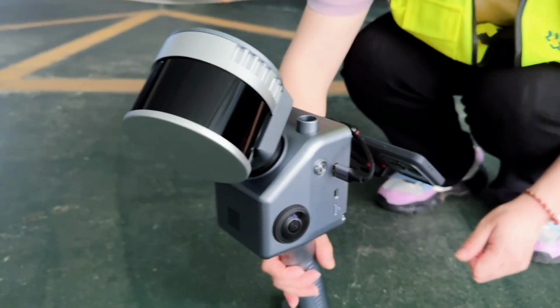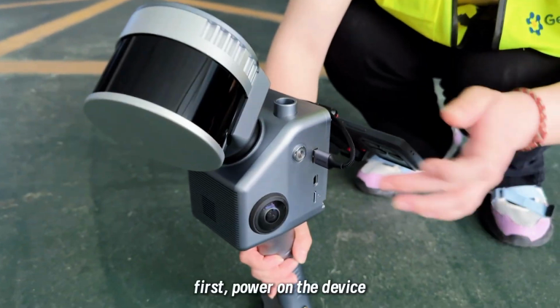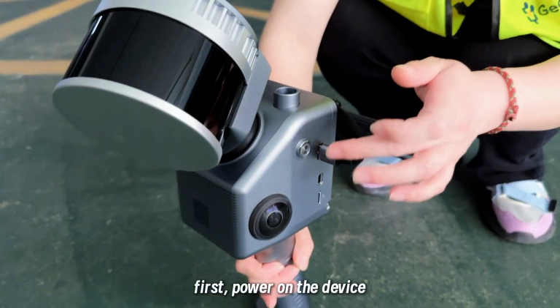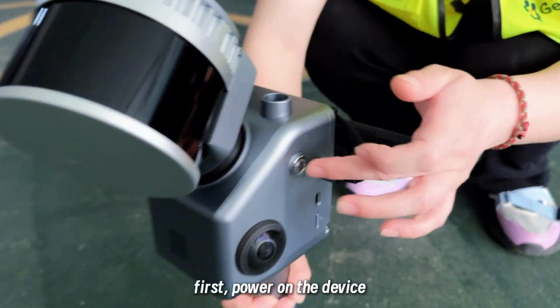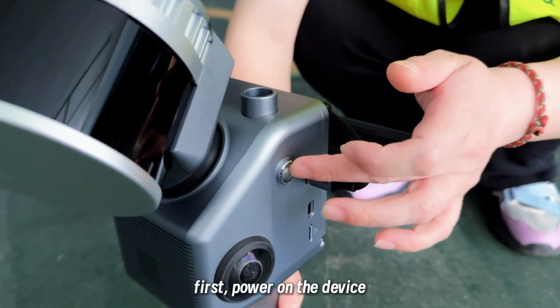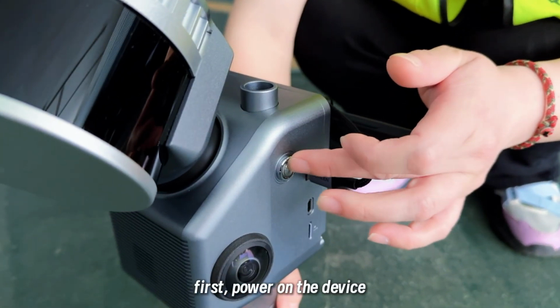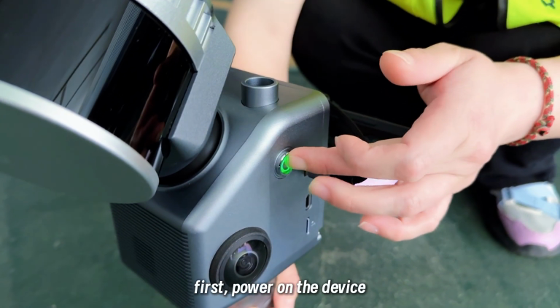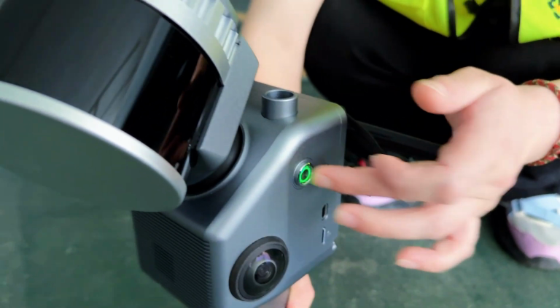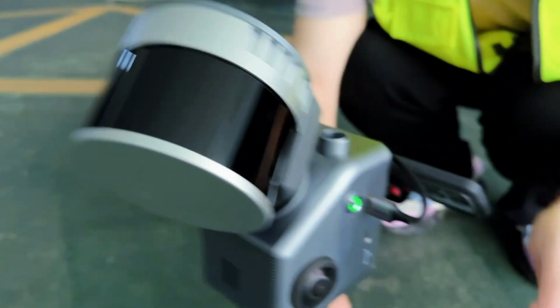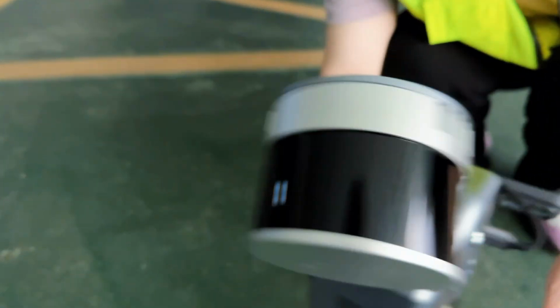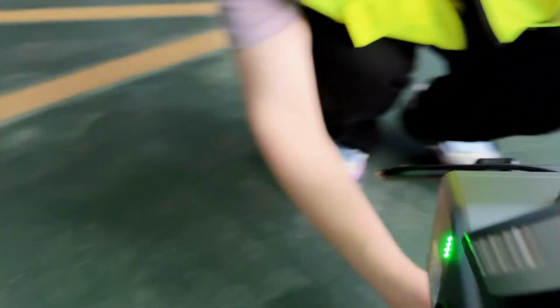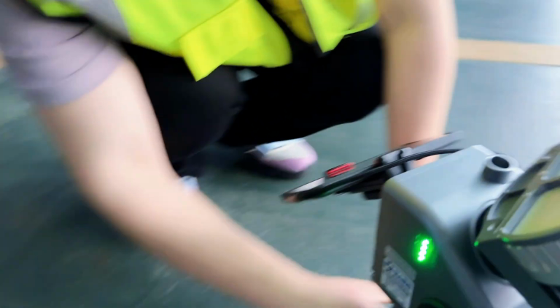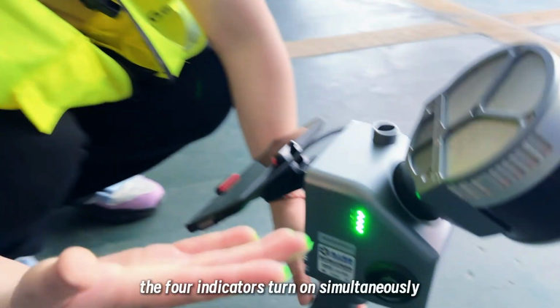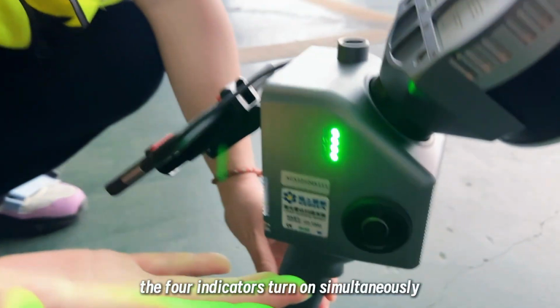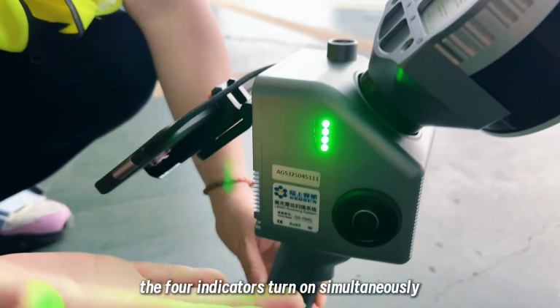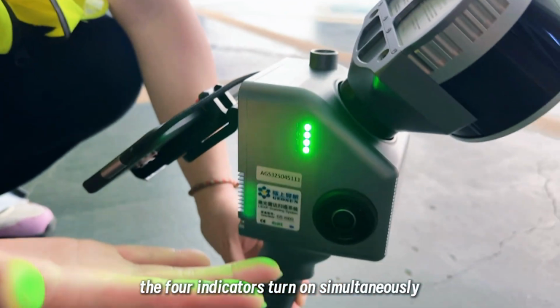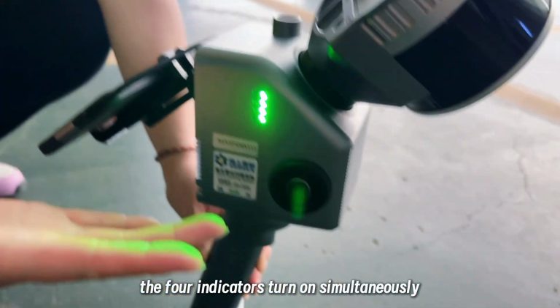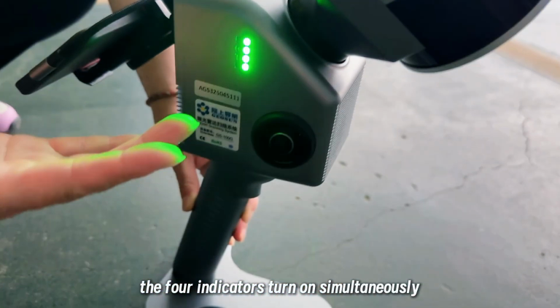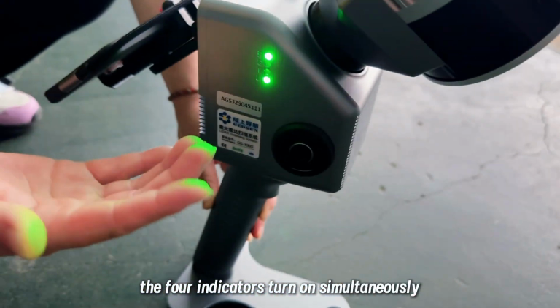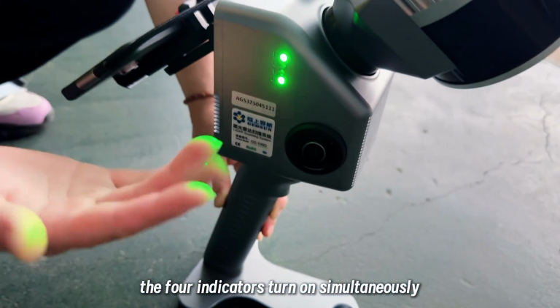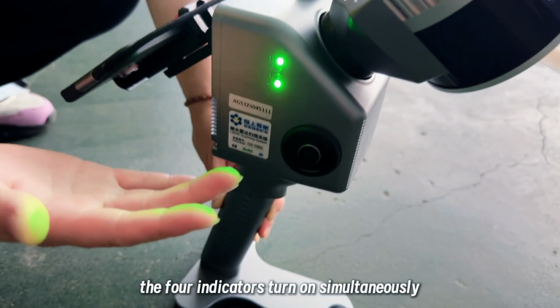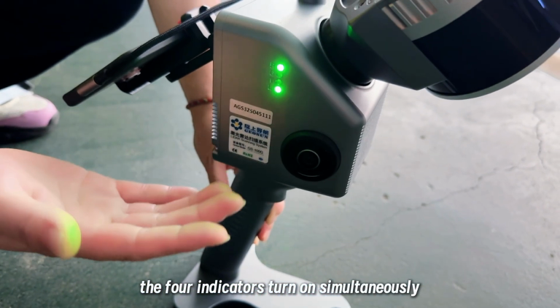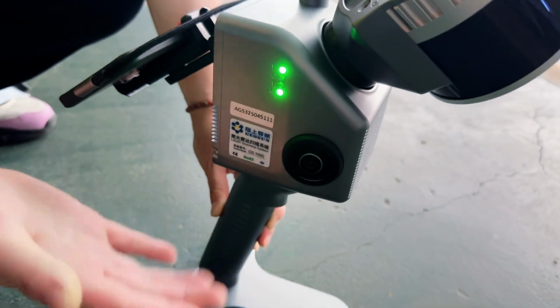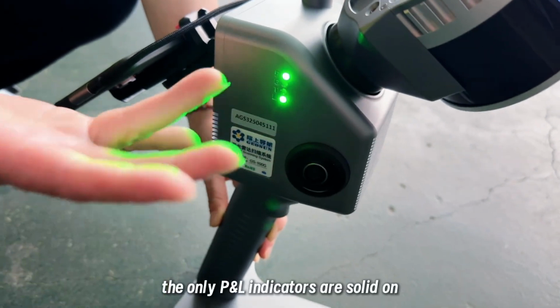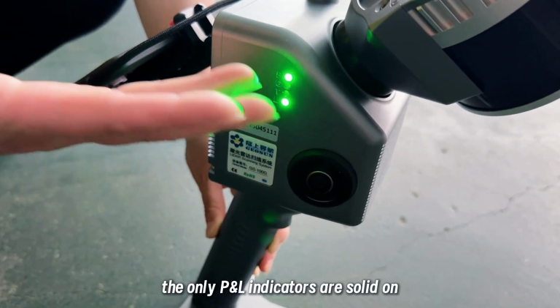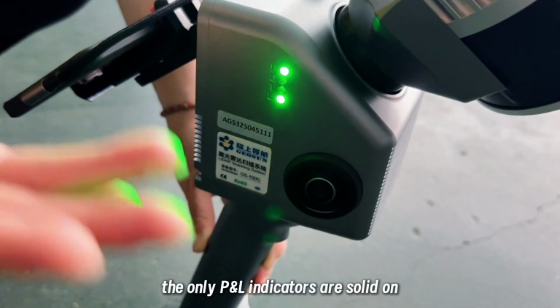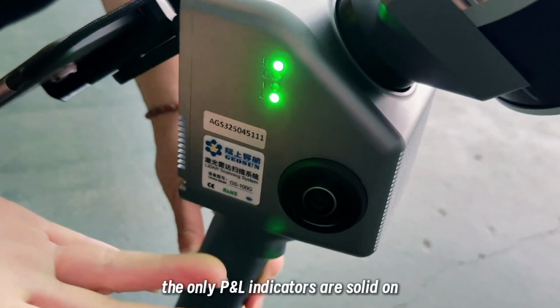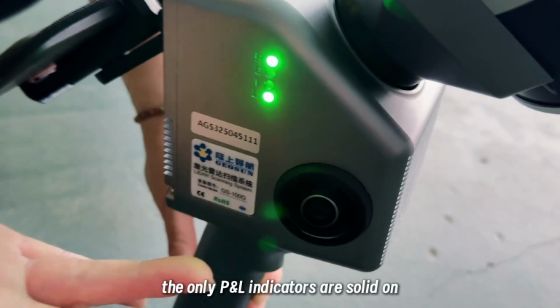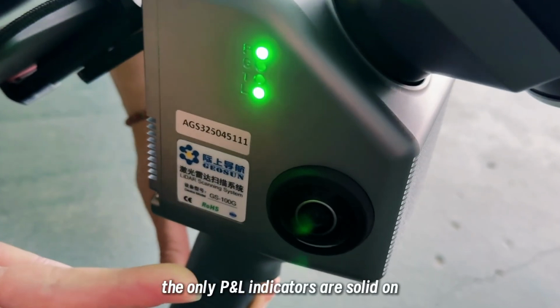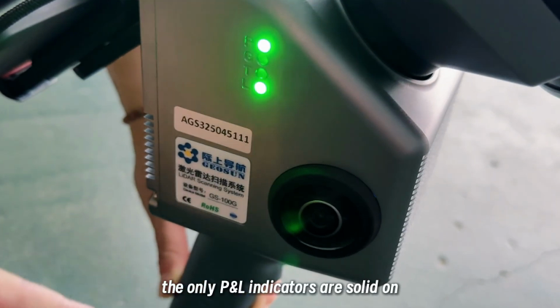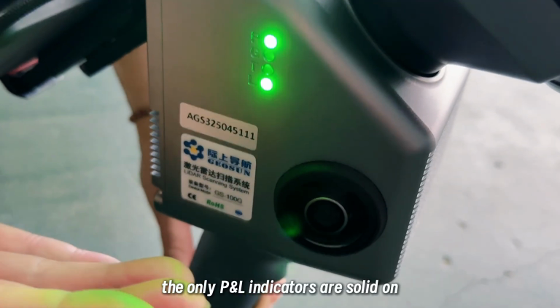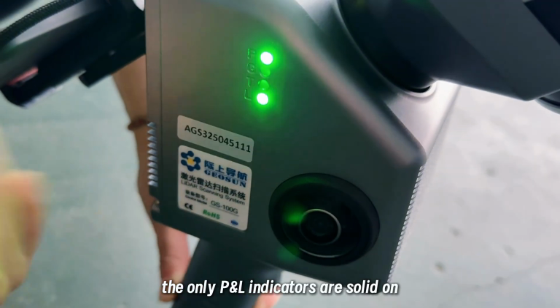First, power on the device. The phone indicators are turned on. The P and L indicators are solid on.